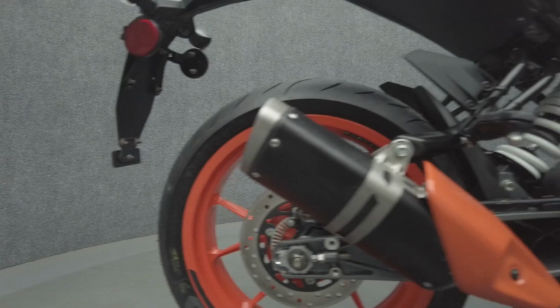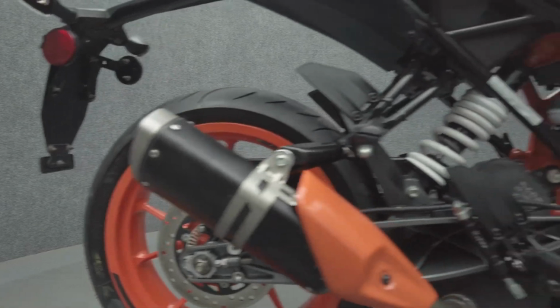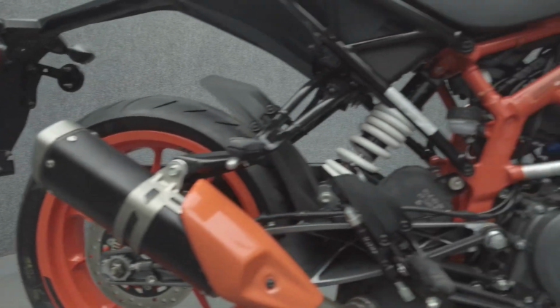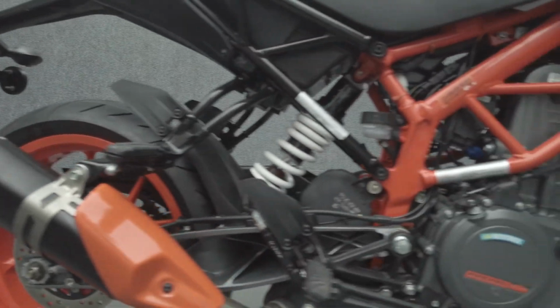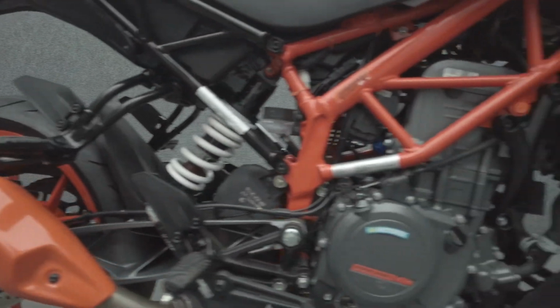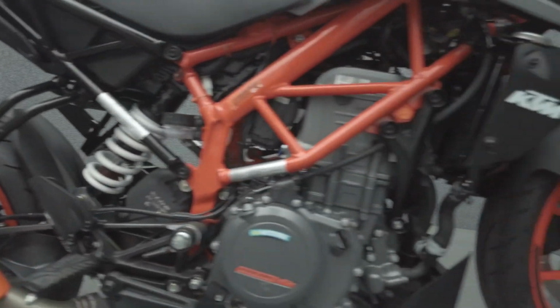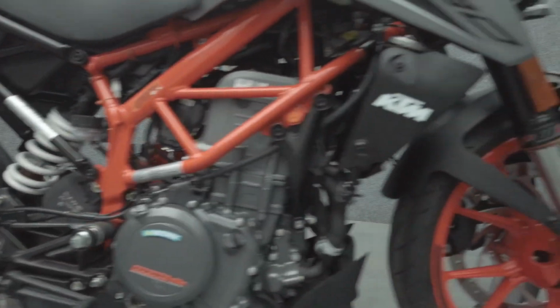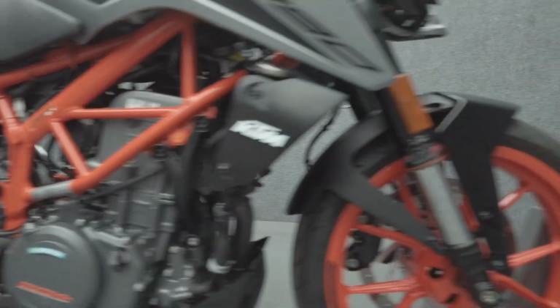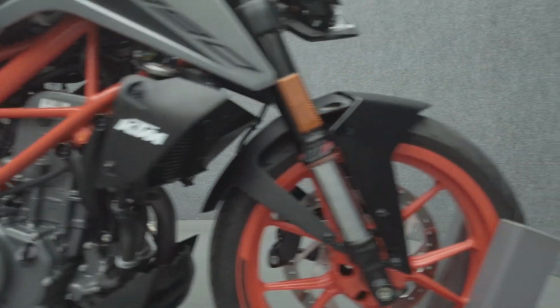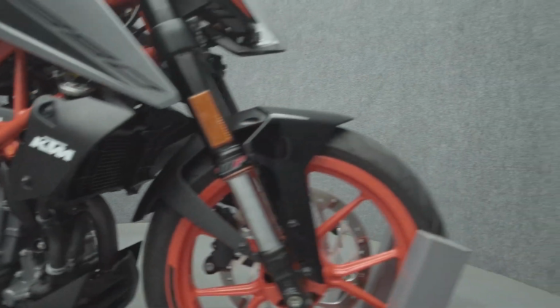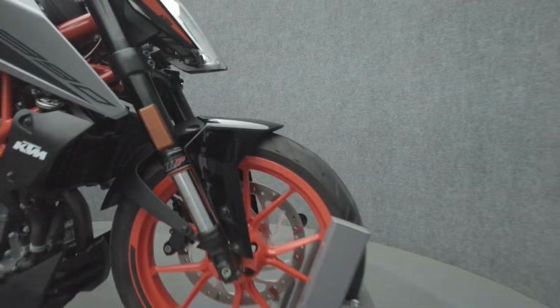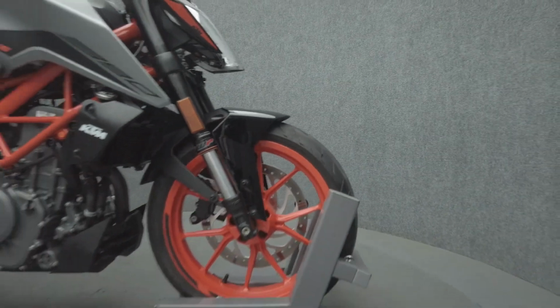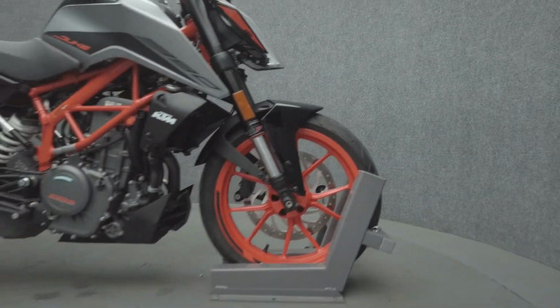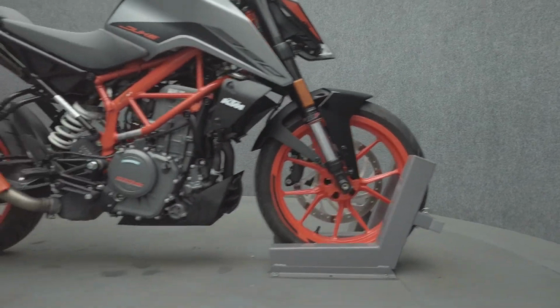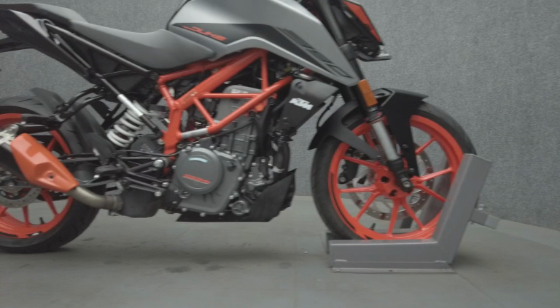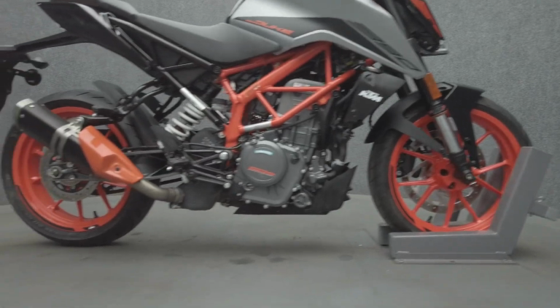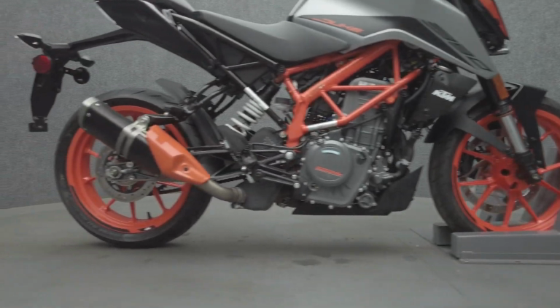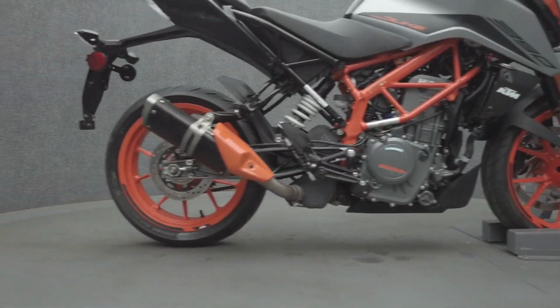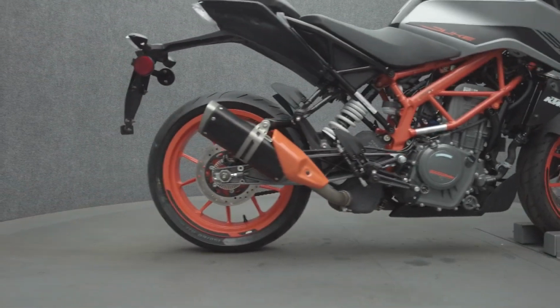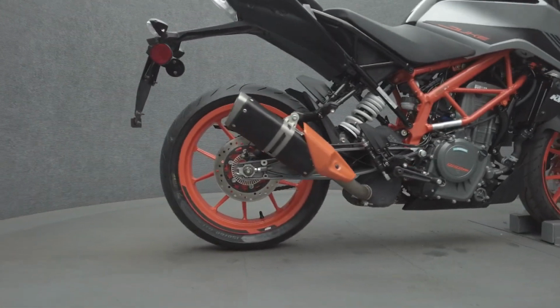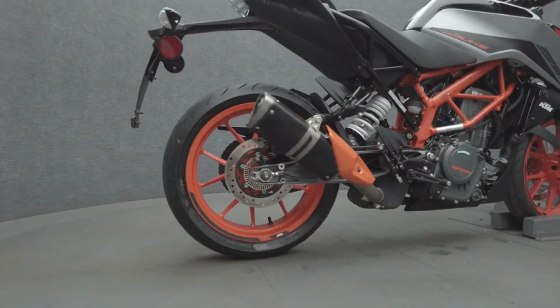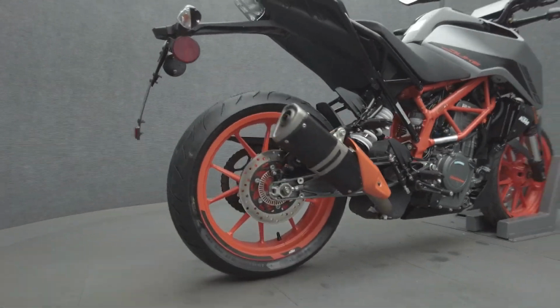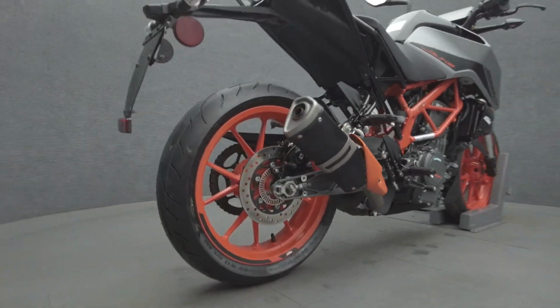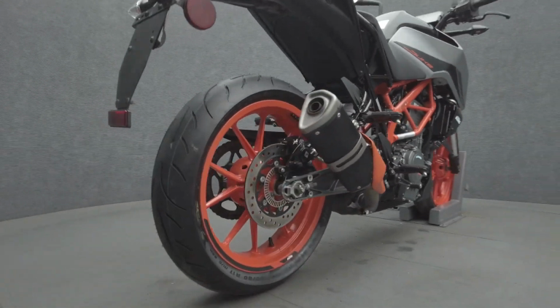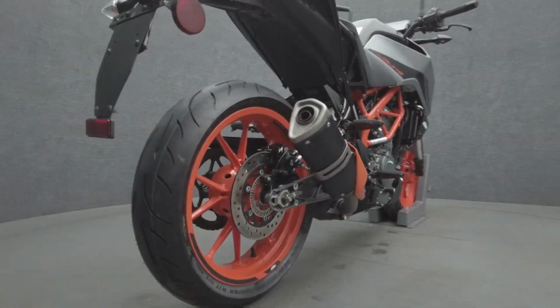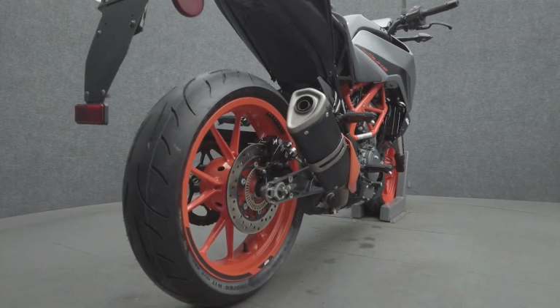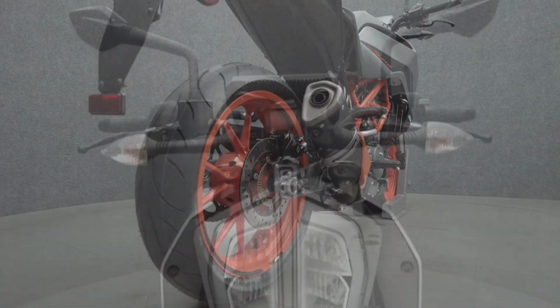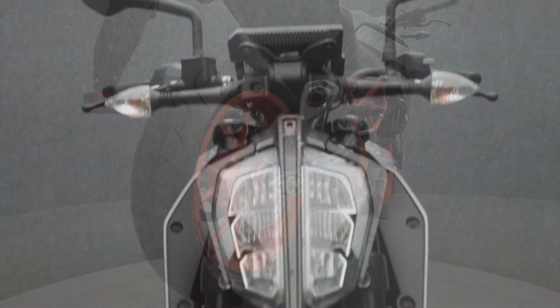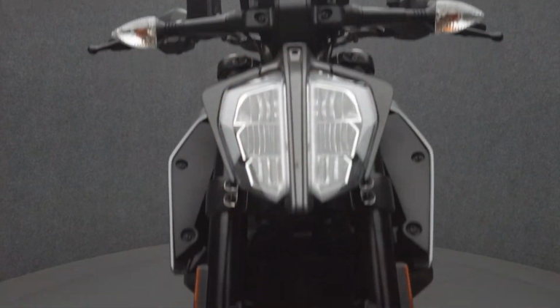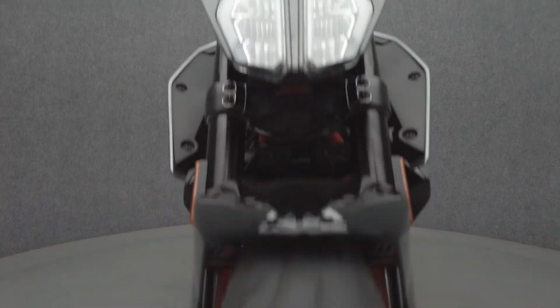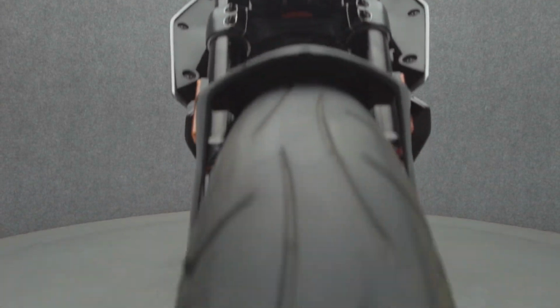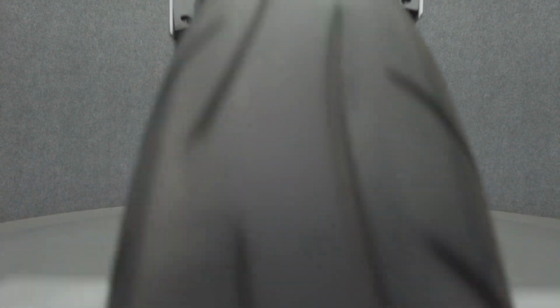The 390 Duke is nimble and punches above its weight class with its potent power and agility. Powered by a 373cc engine, the Duke puts 43 horsepower and 27 foot-pounds of torque through a six-speed transmission. It has a 32.7-inch seat height and weighs in at 328 pounds.